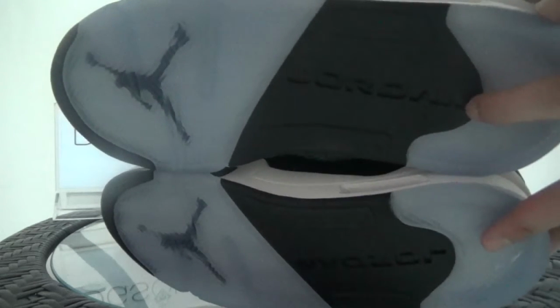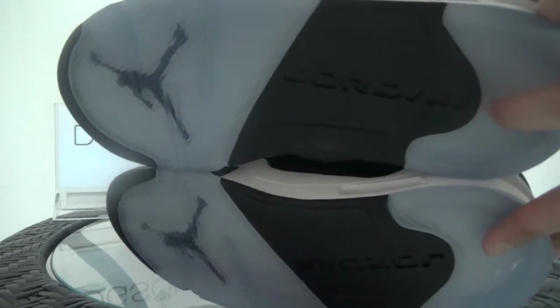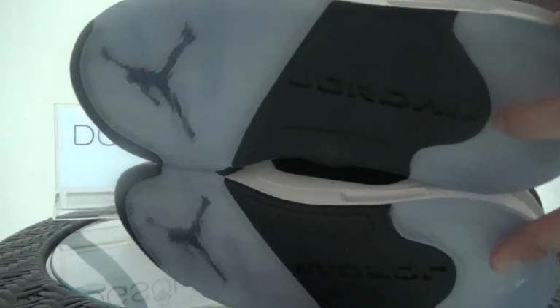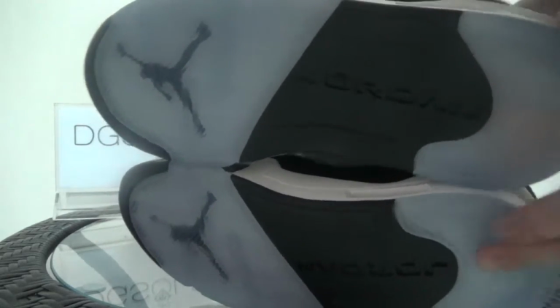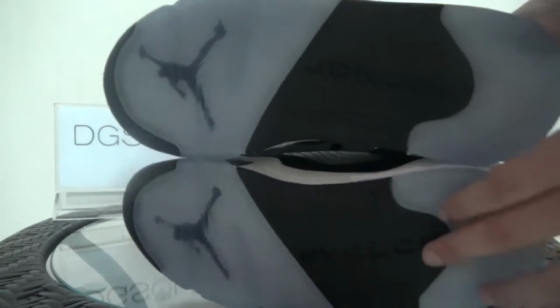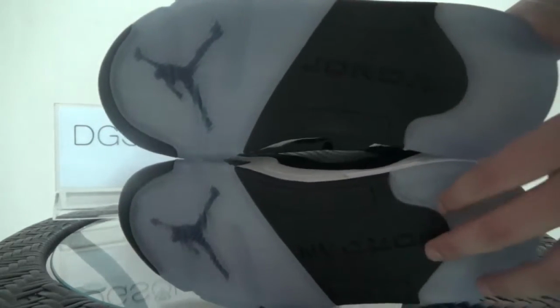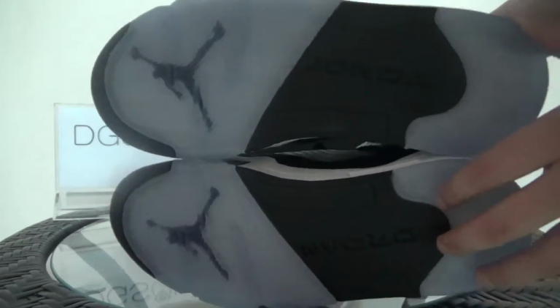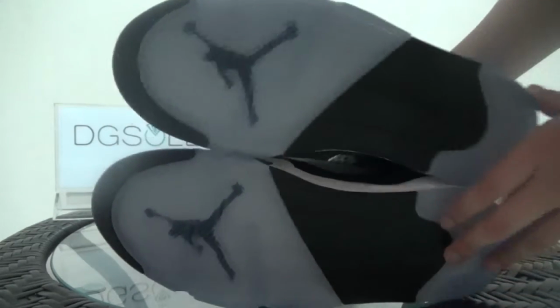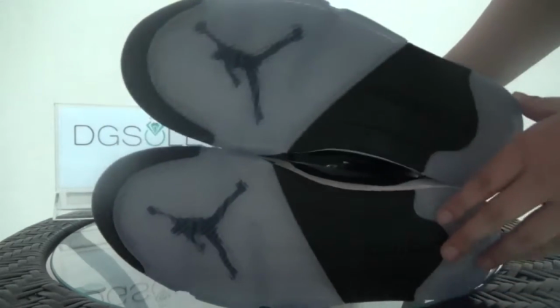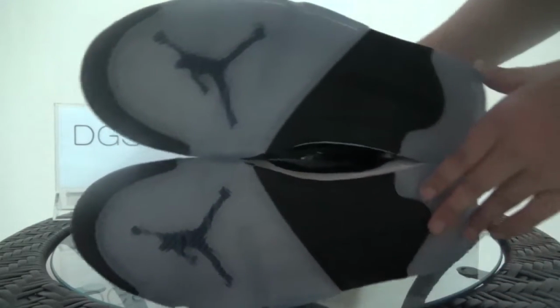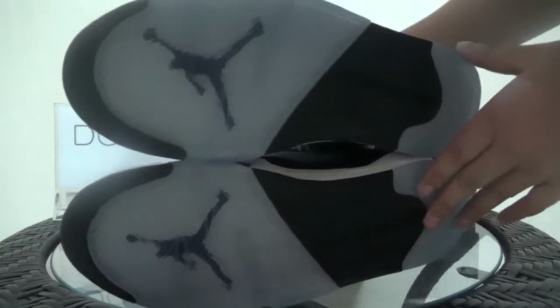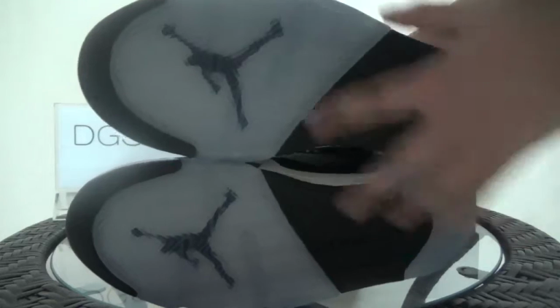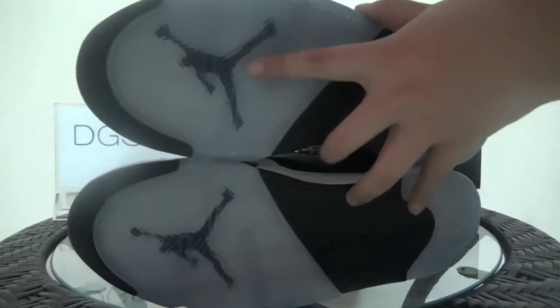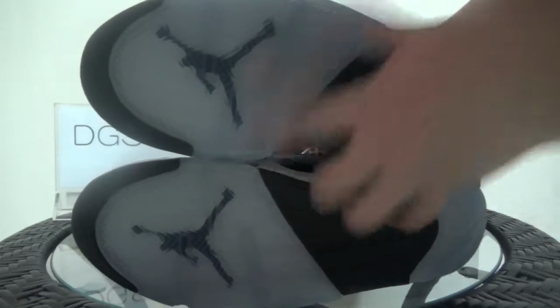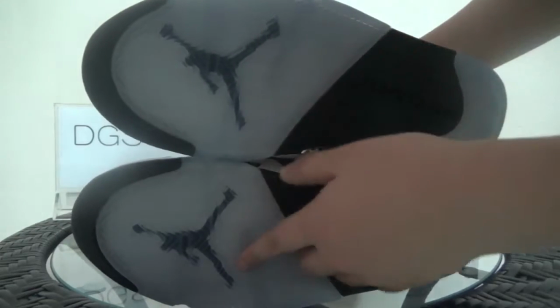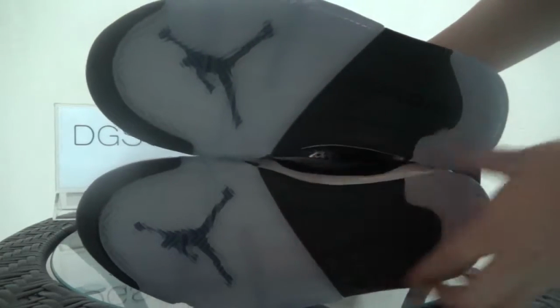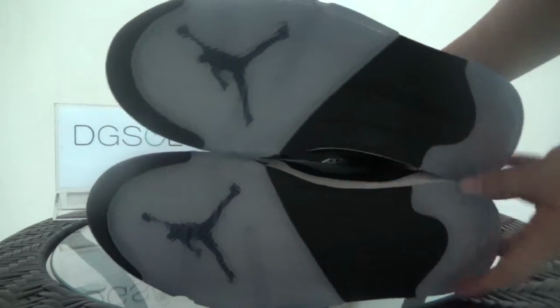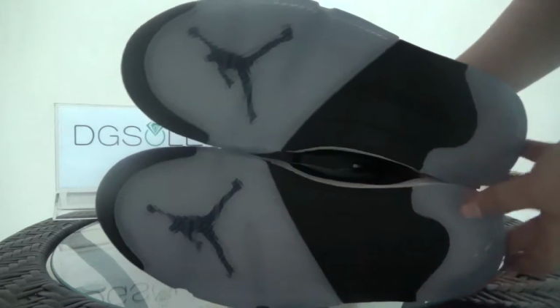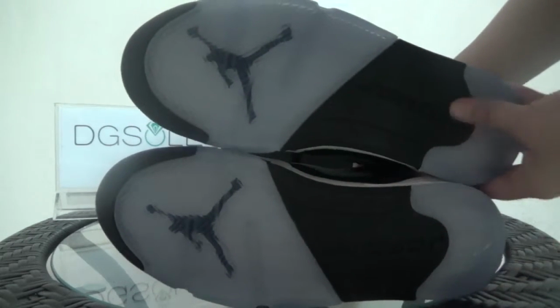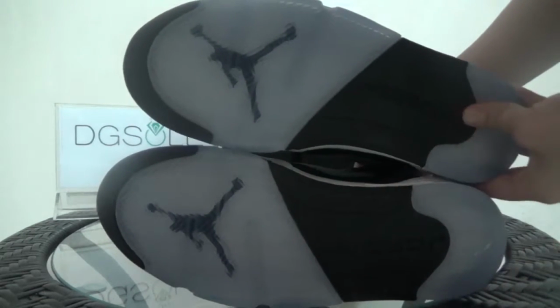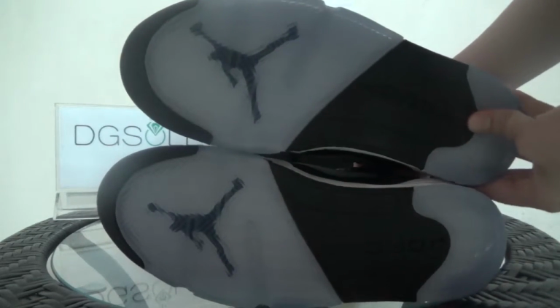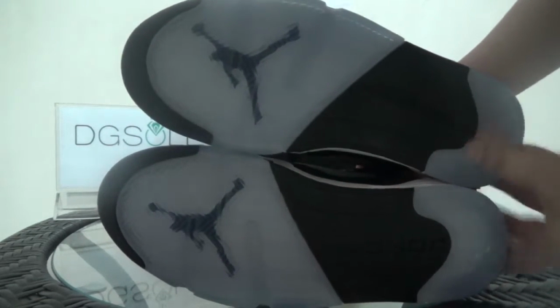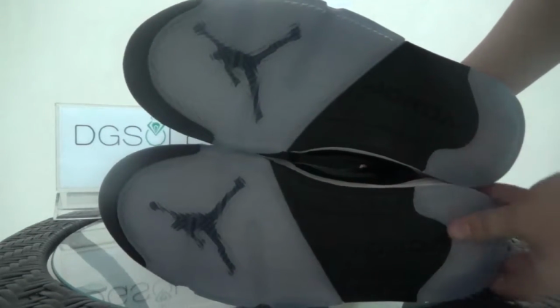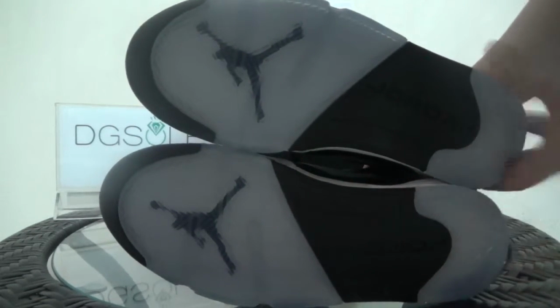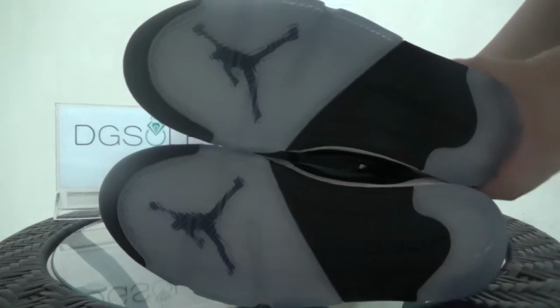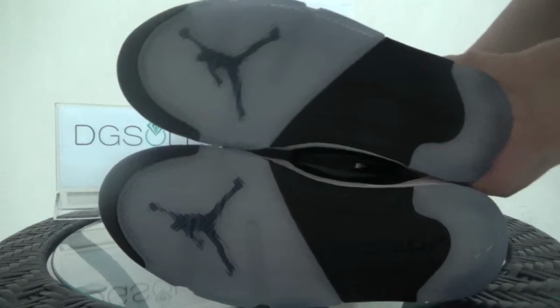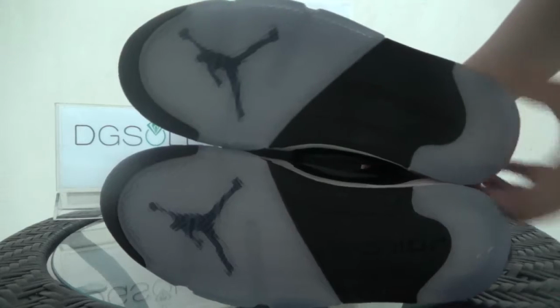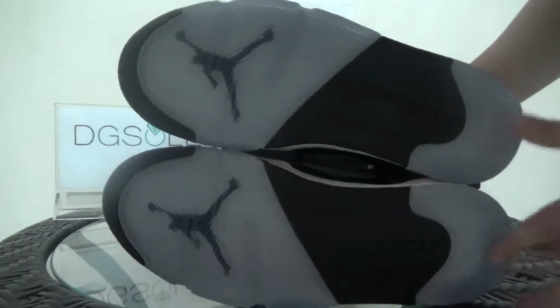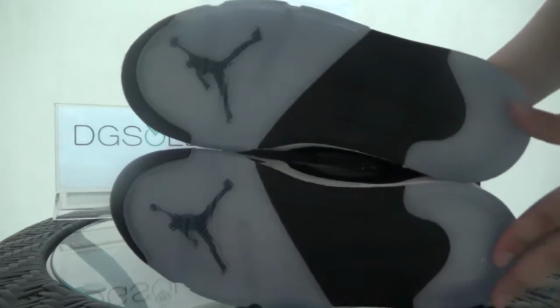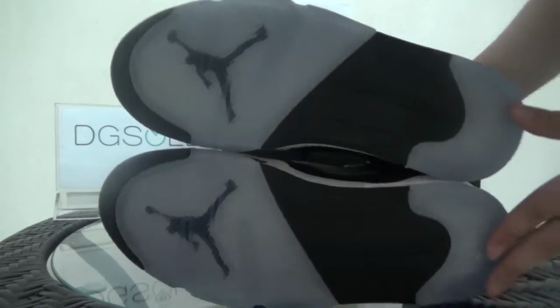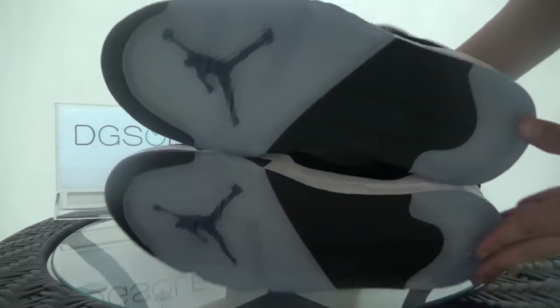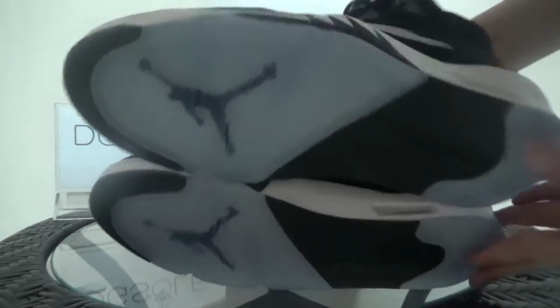Now the last part: the bottom. In the middle part you can find the Jordan branding. You can also catch the Jumpman logo, and you can see some icy blue on the outsole.